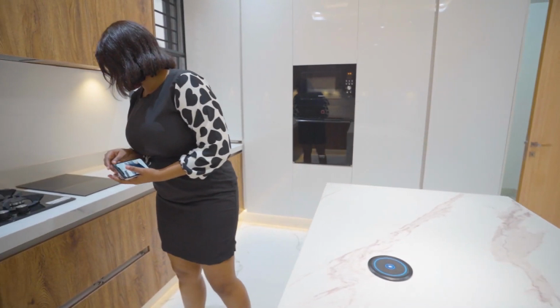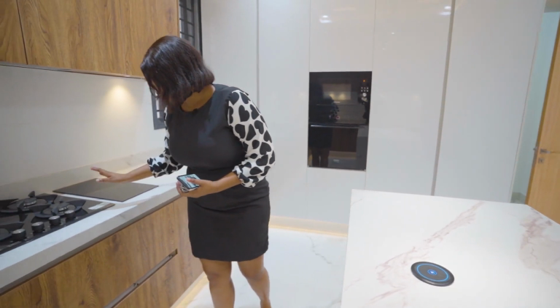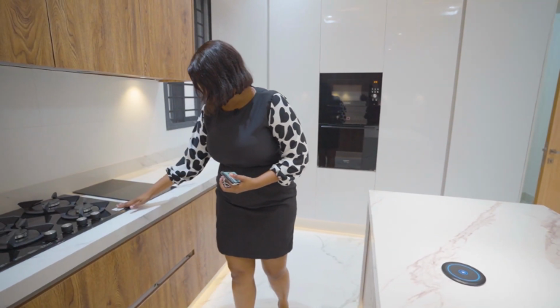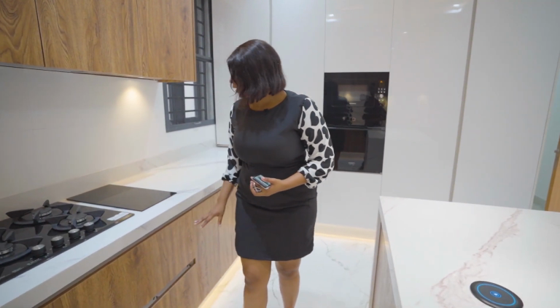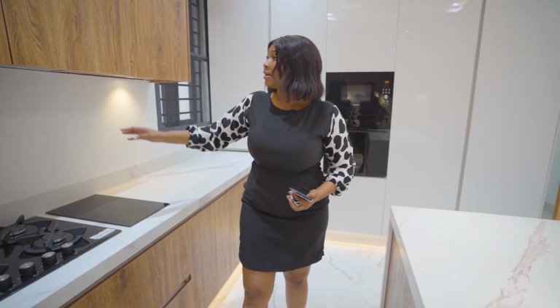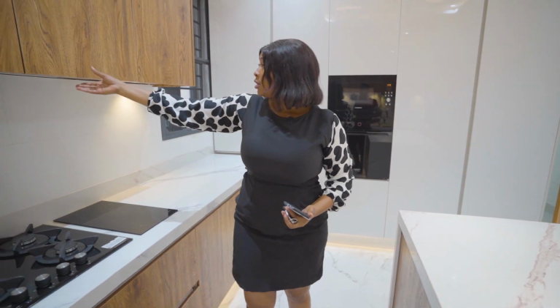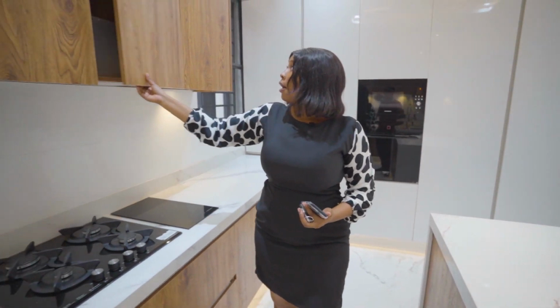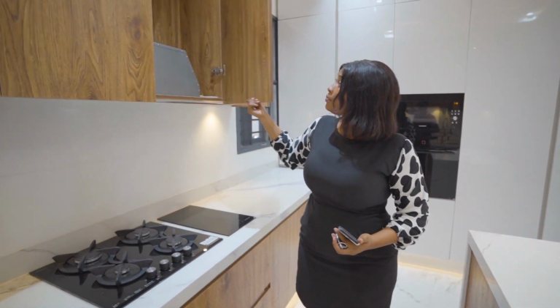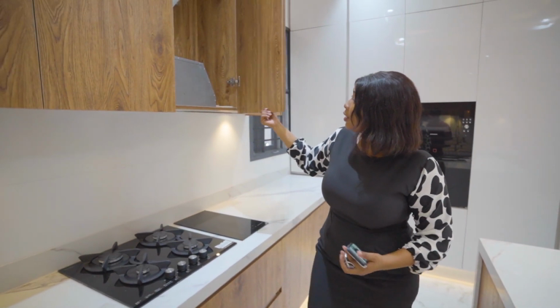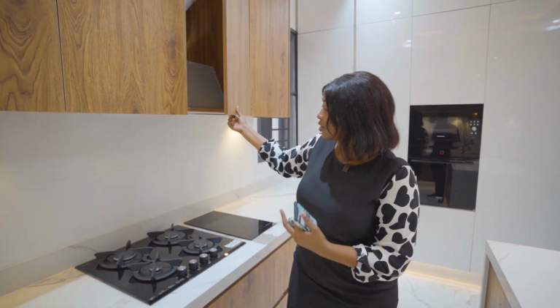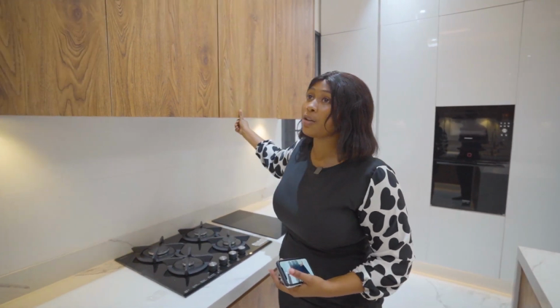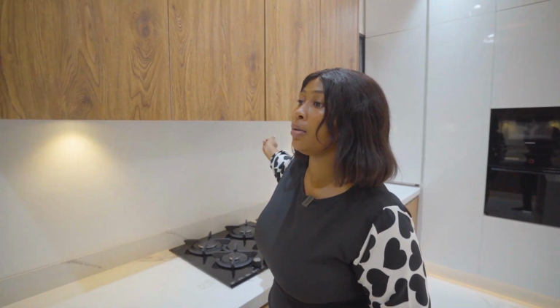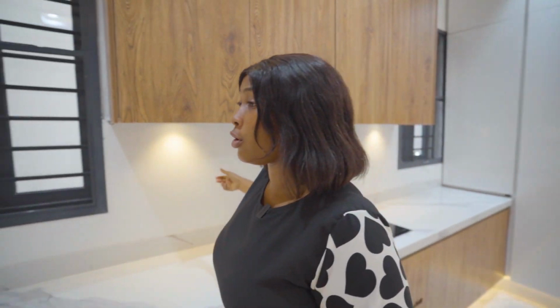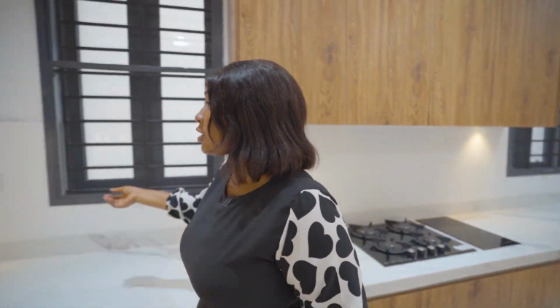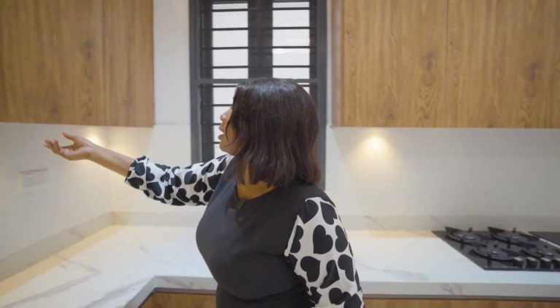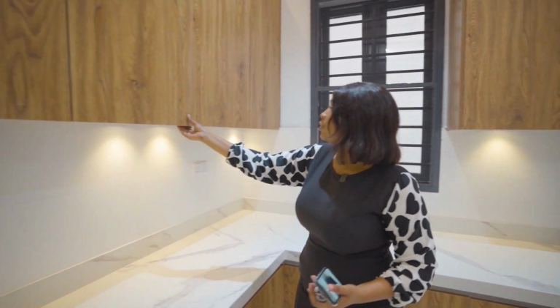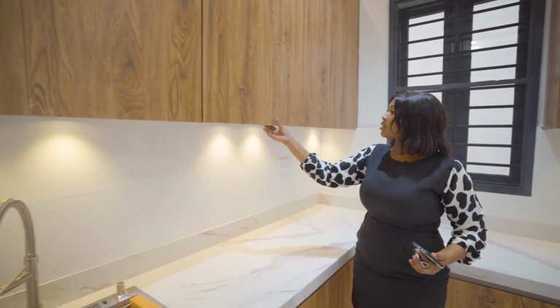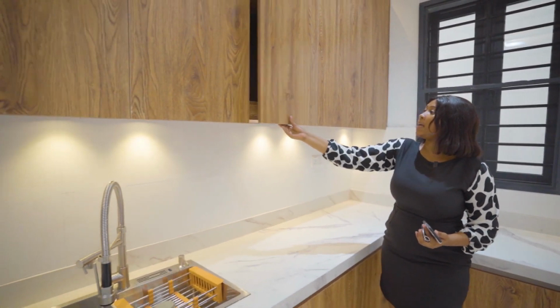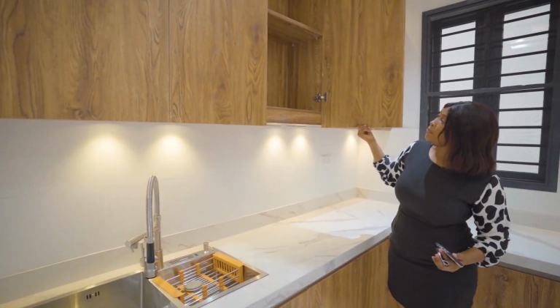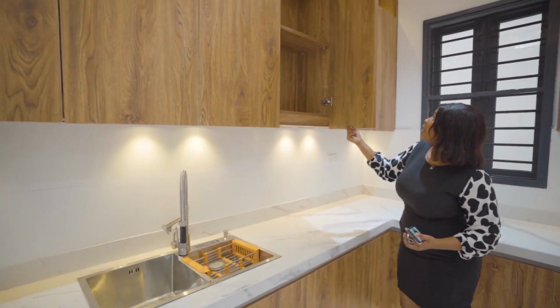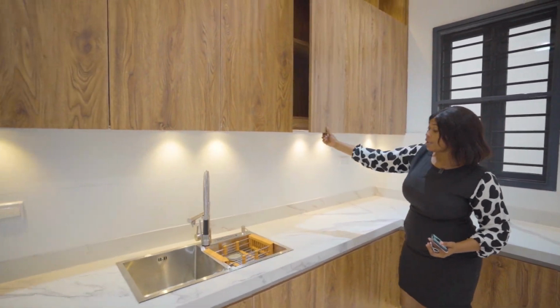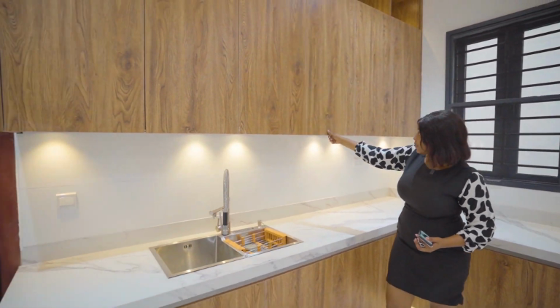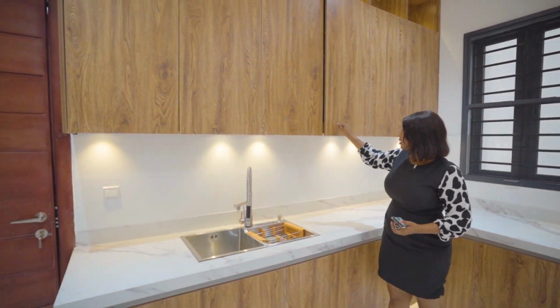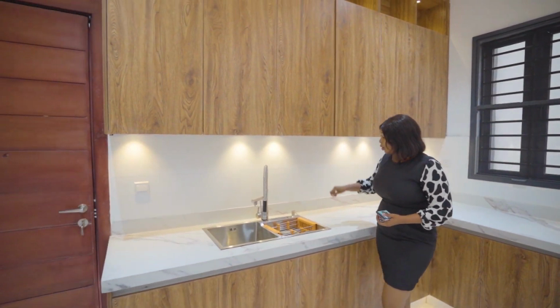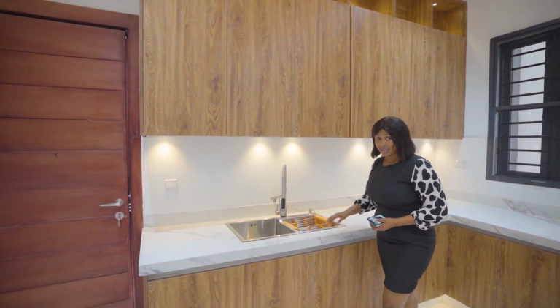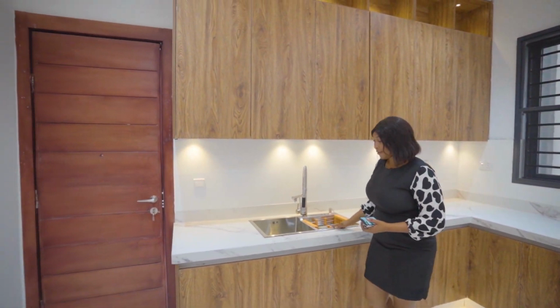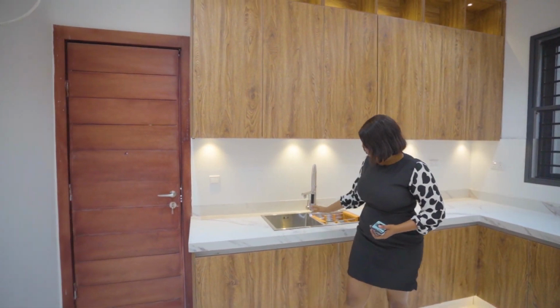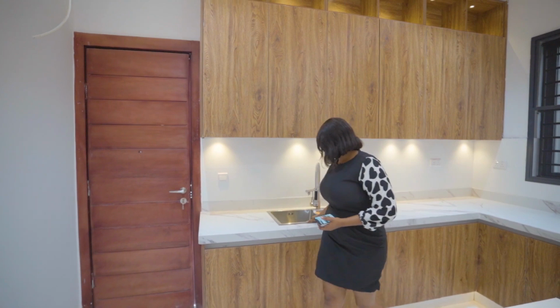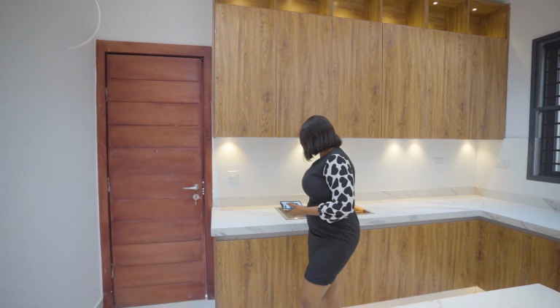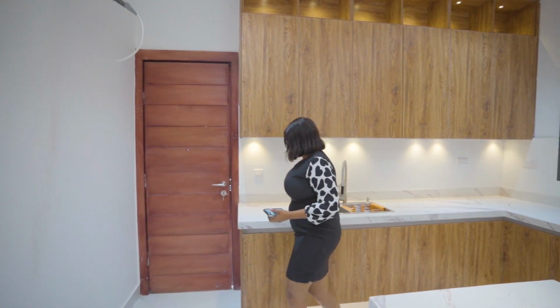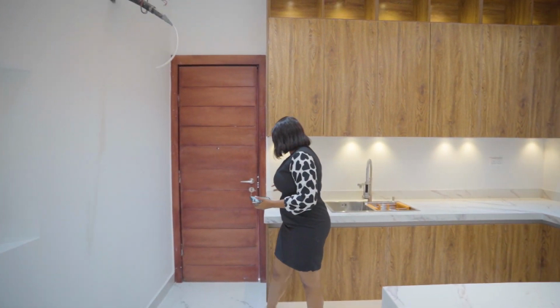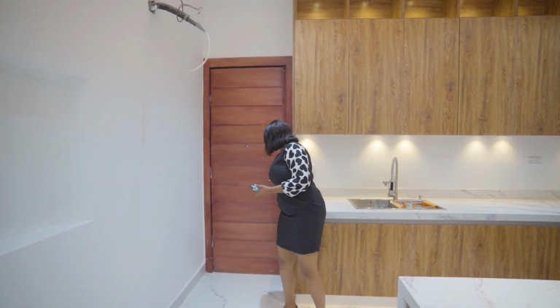You have your tabletop burner, your heat extractor or smoke extractor — whichever you want to call it. More storage space, quality stuff. You have your double sink over here.